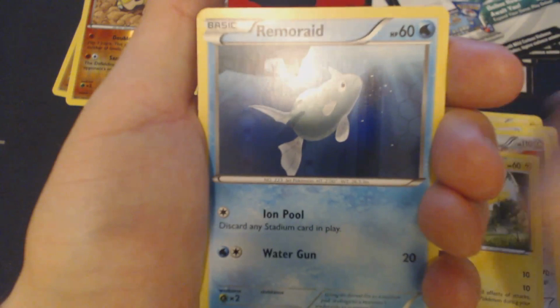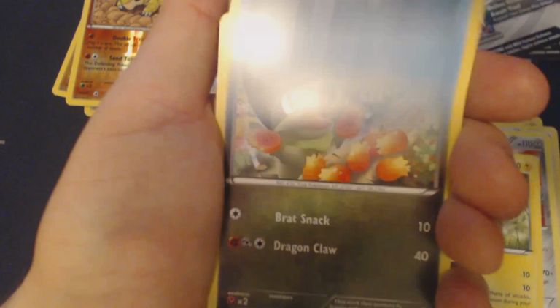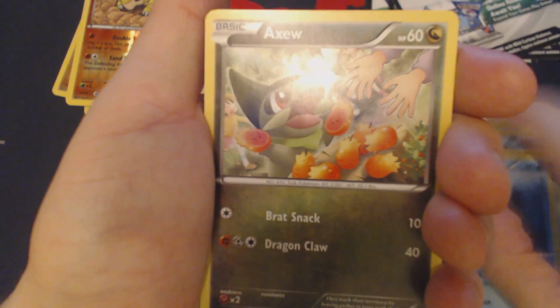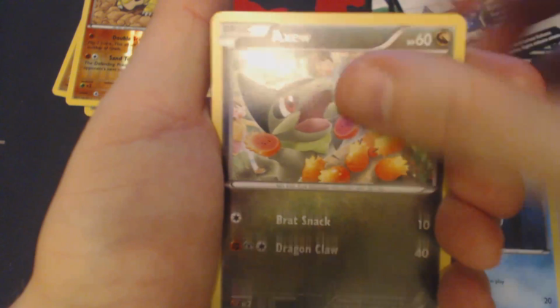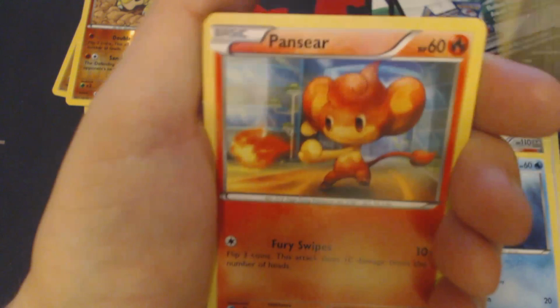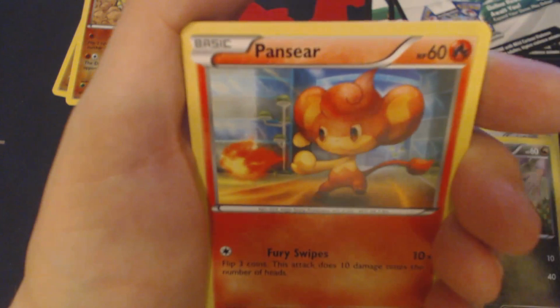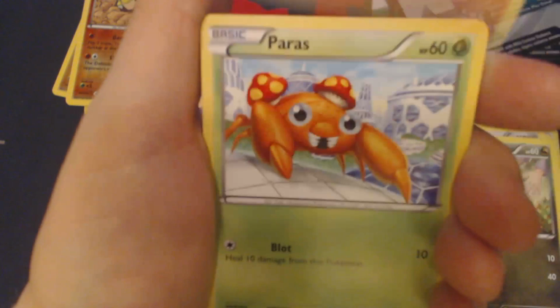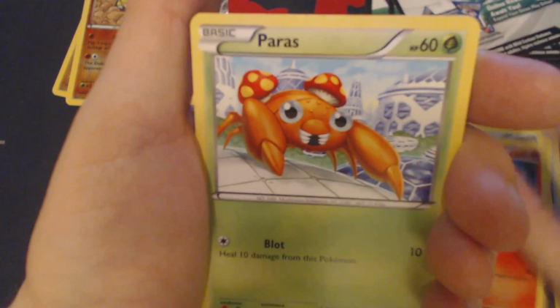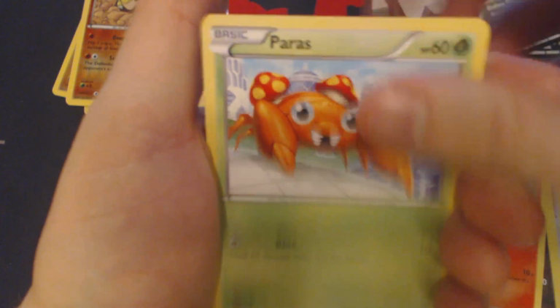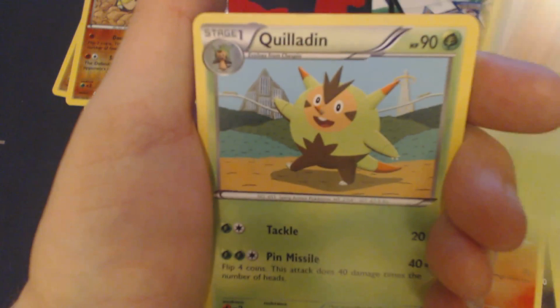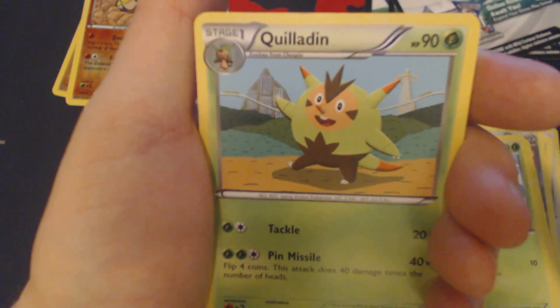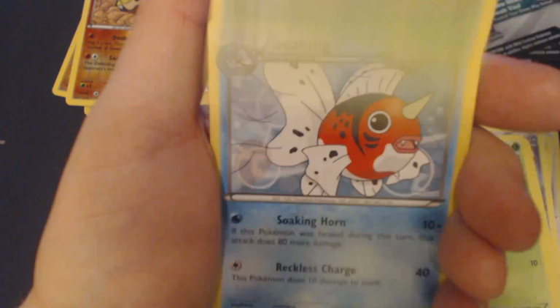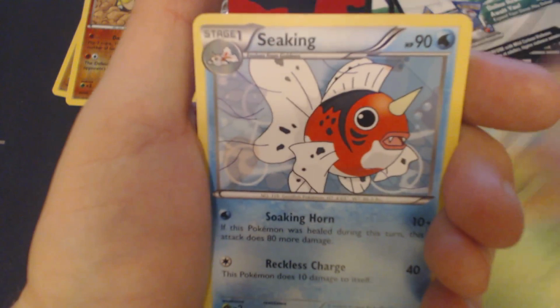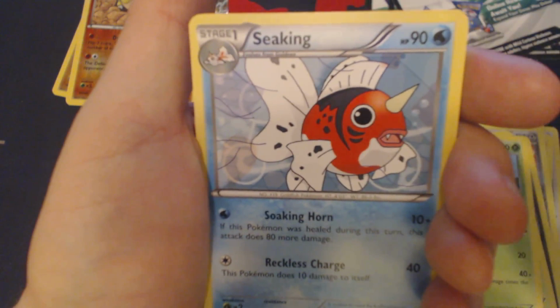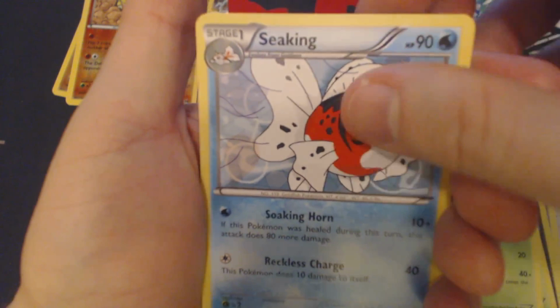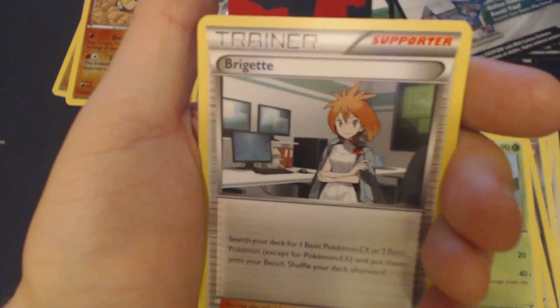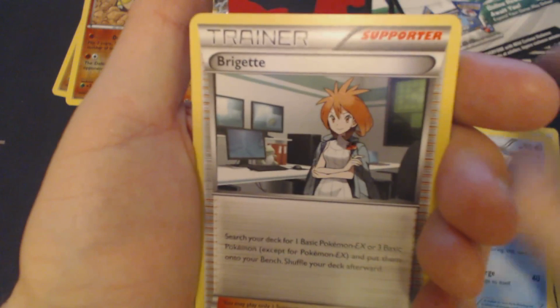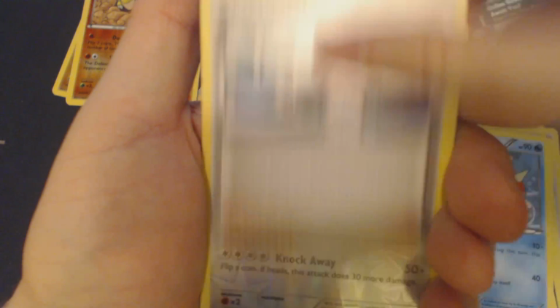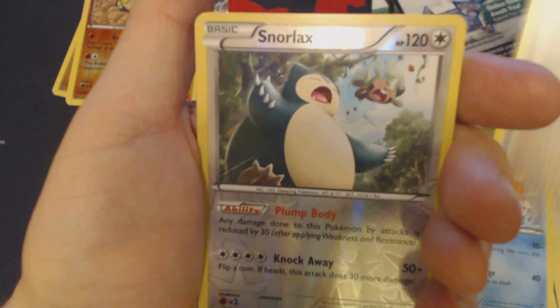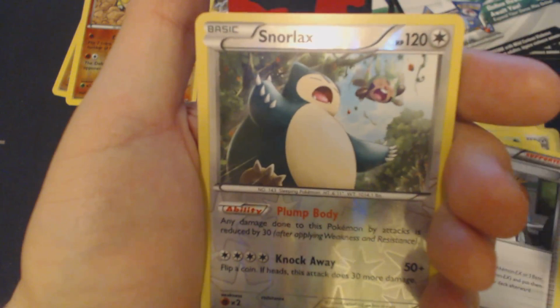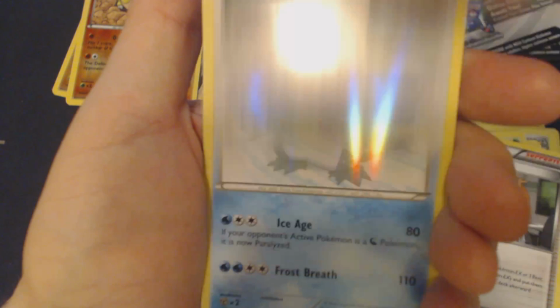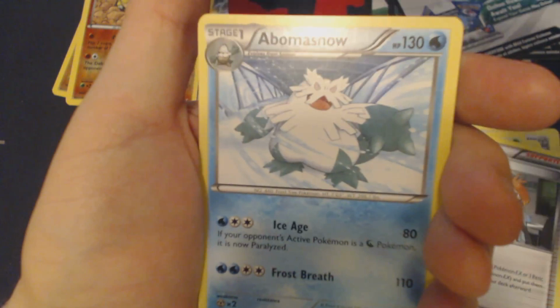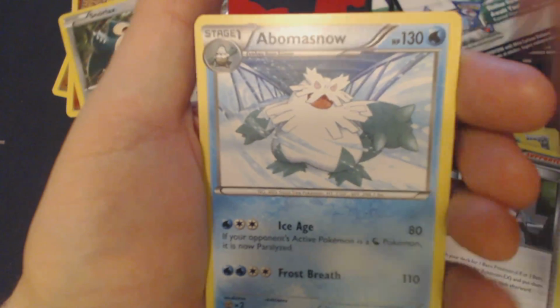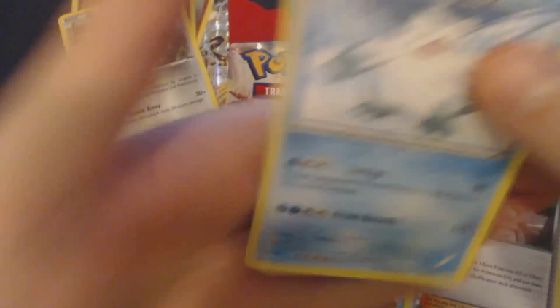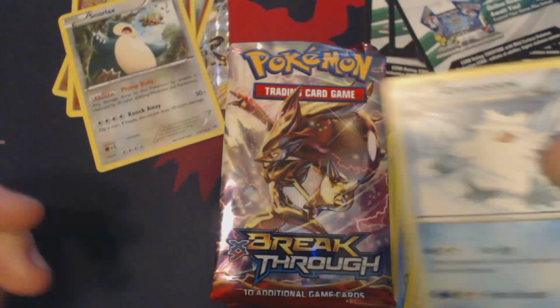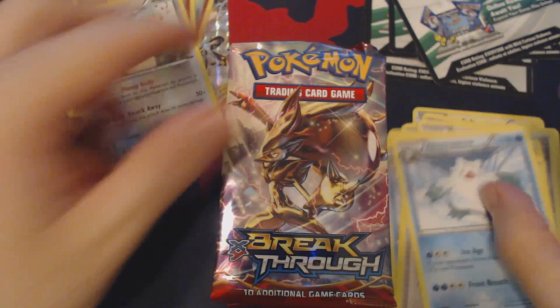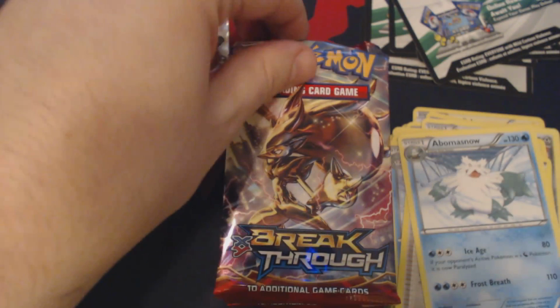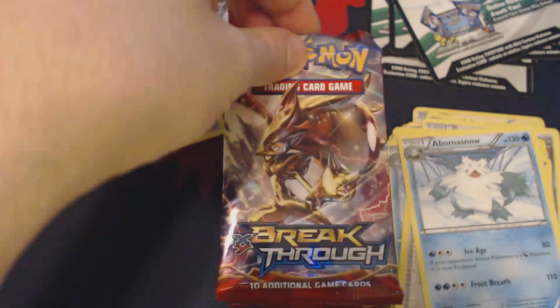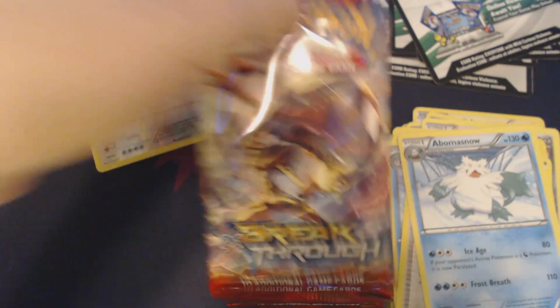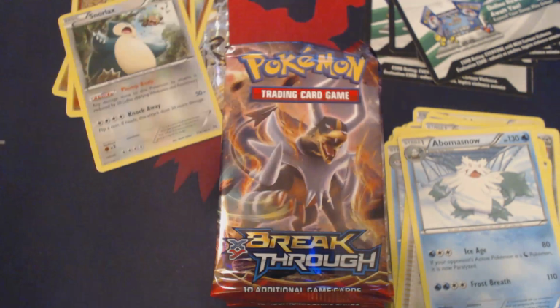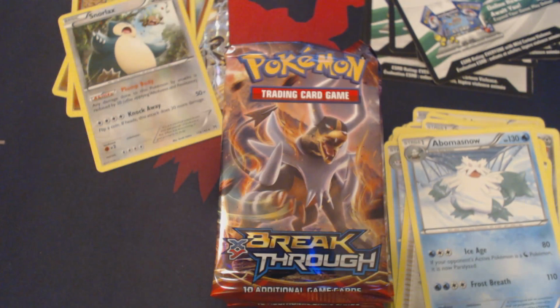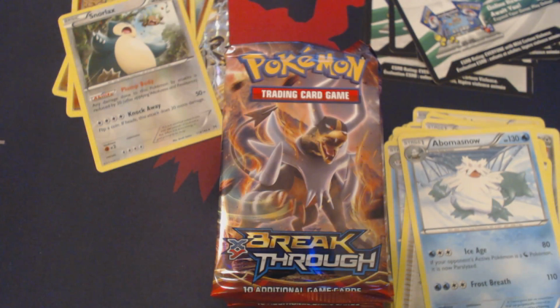Rattata, Remoraid, Axew, Pansir, Paras, Quiladin, Seaking, Bridgette, Reverse Holo Snorlax, and Abomasnow.